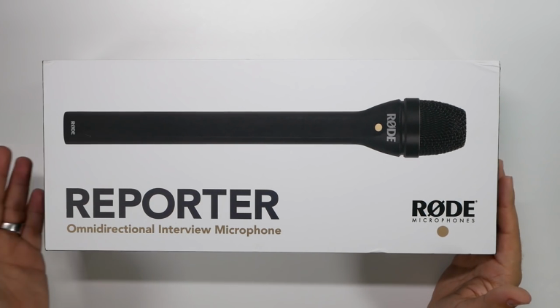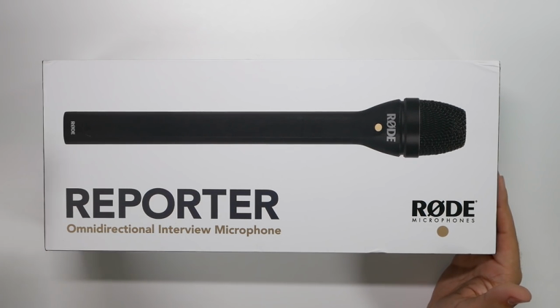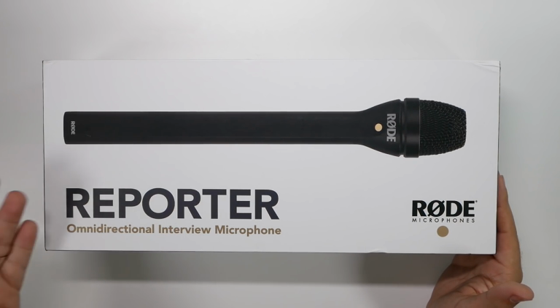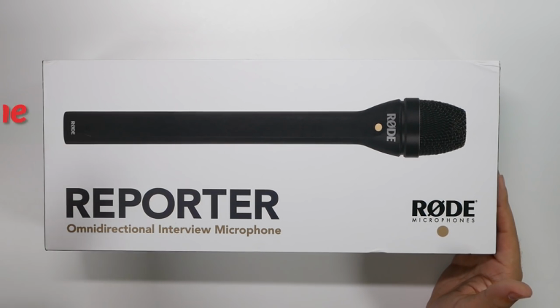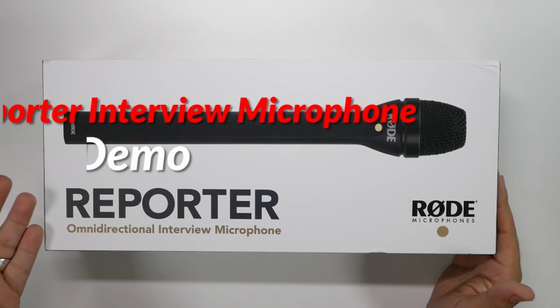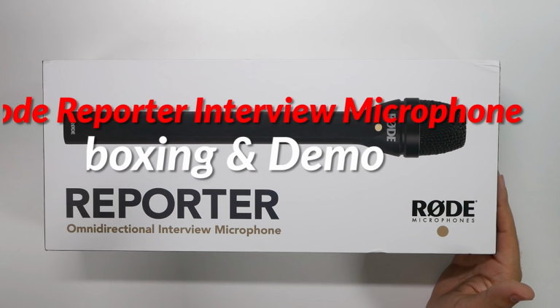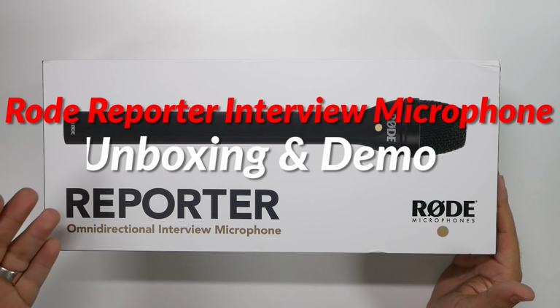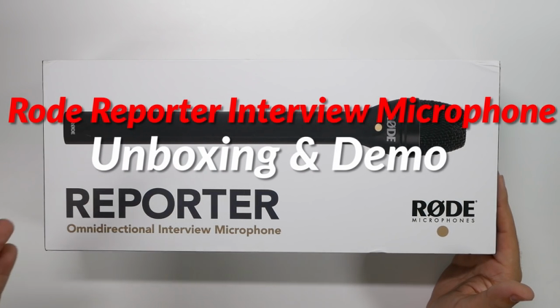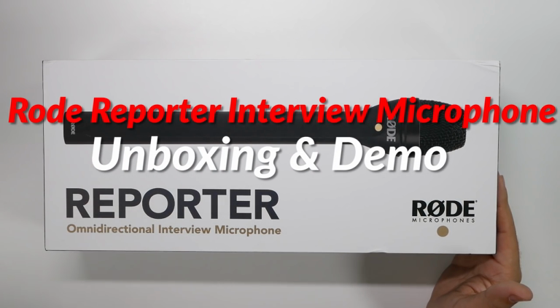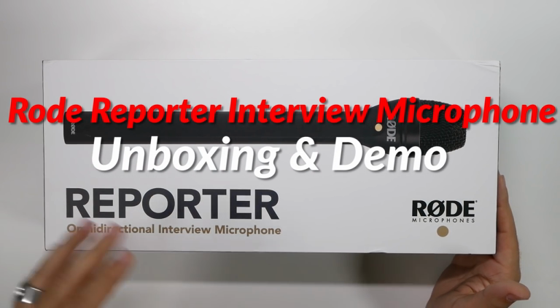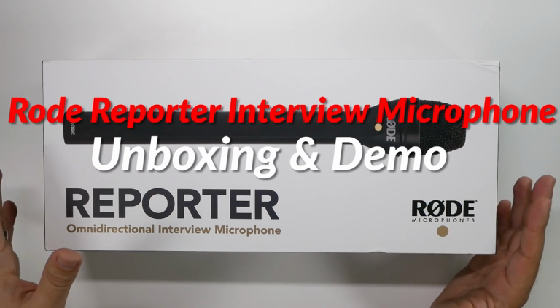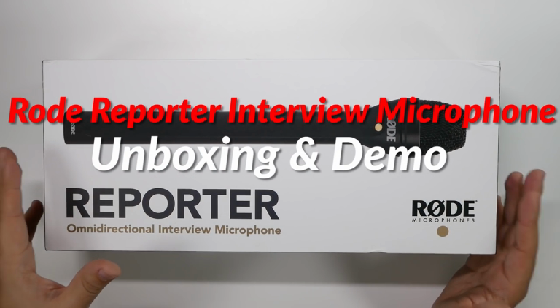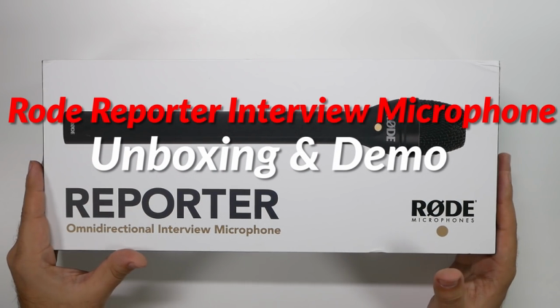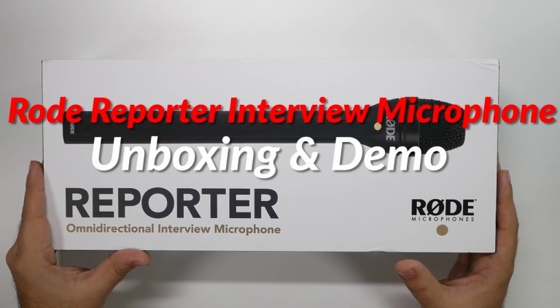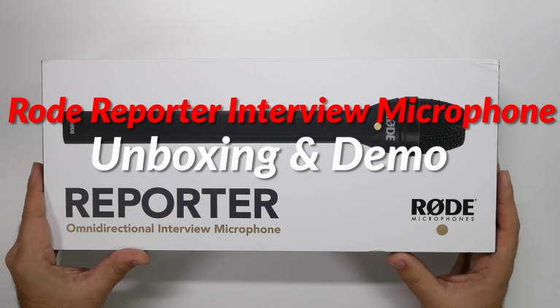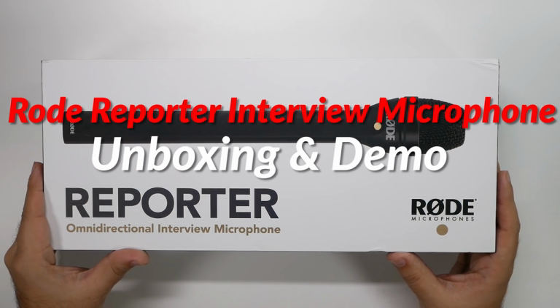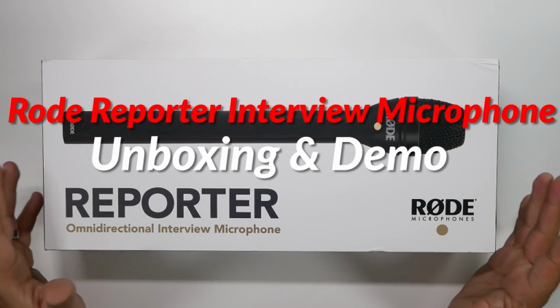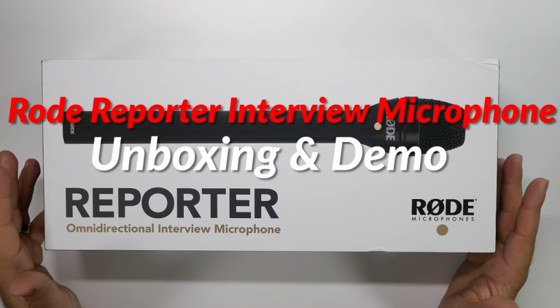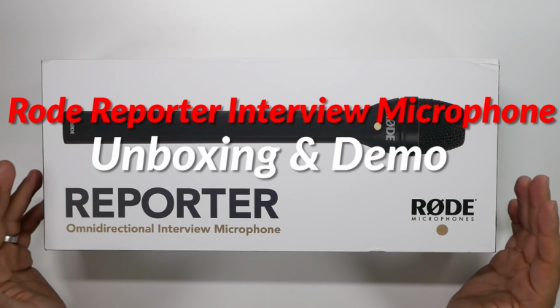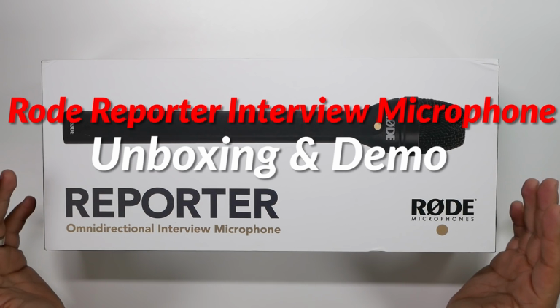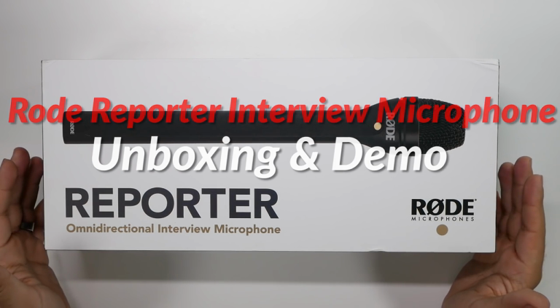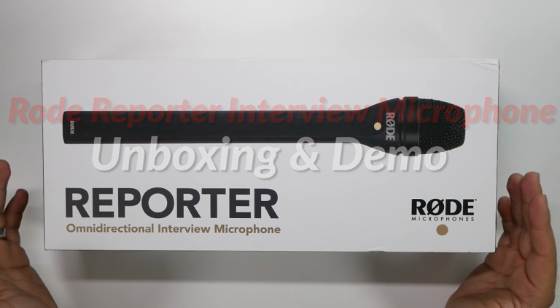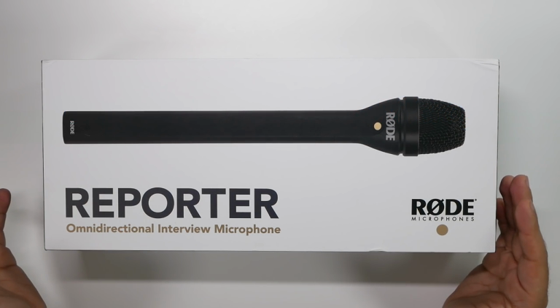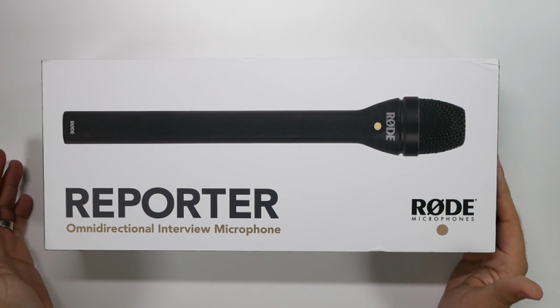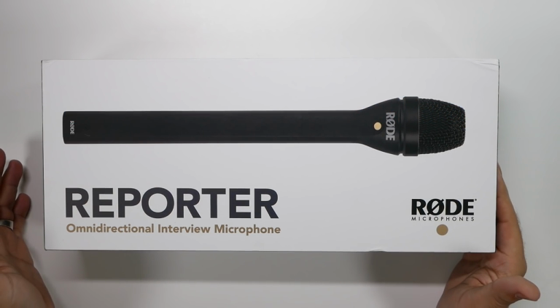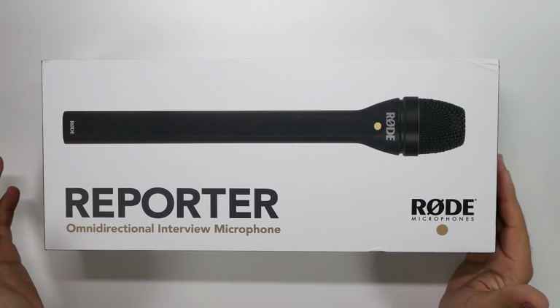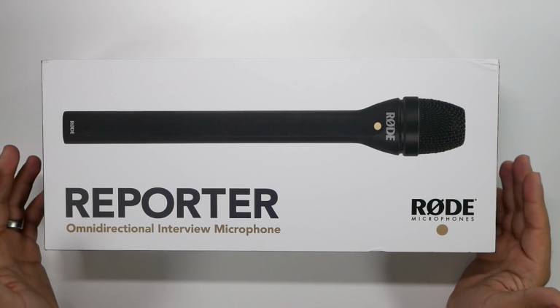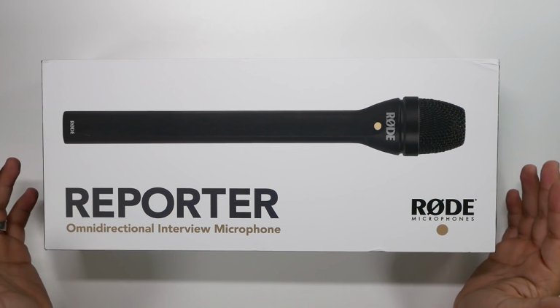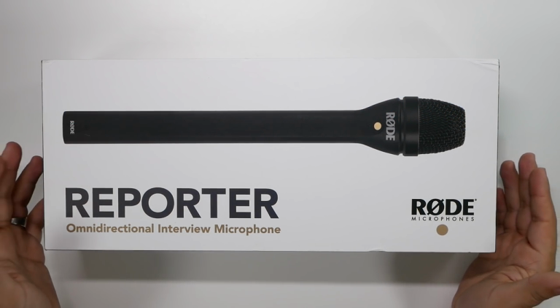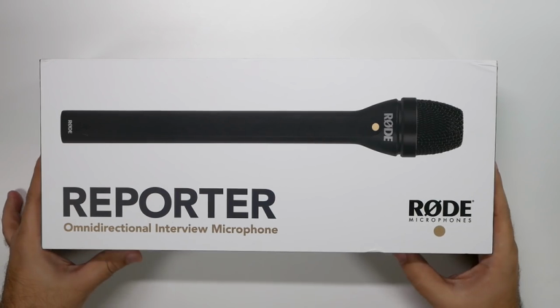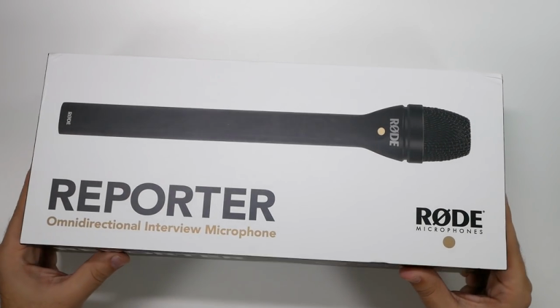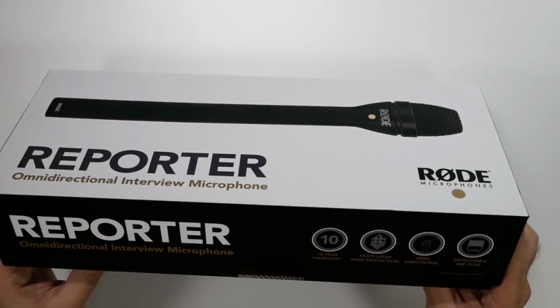So this is the Rode Reporter Omnidirectional Microphone. This one's a really cool microphone — when I saw it, I thought this goes perfect with our new wireless system and it's really great. So let's go over it.